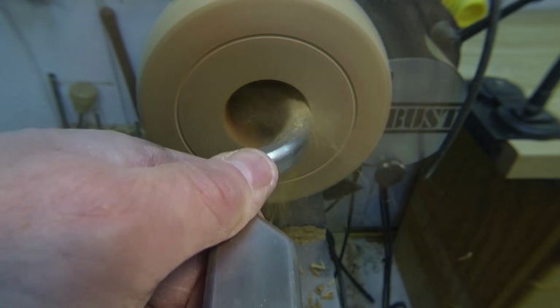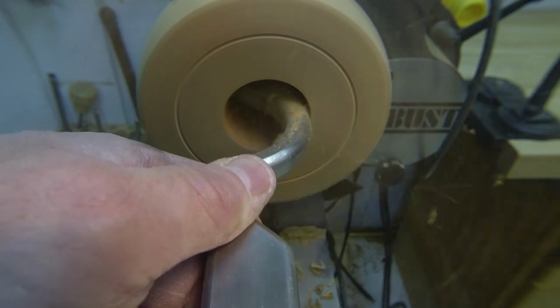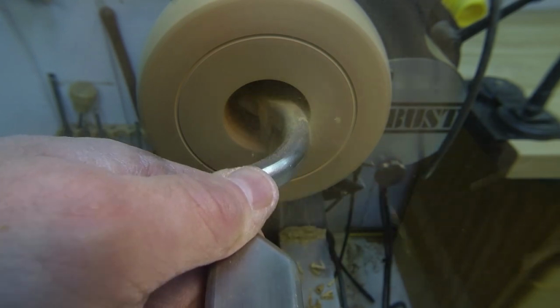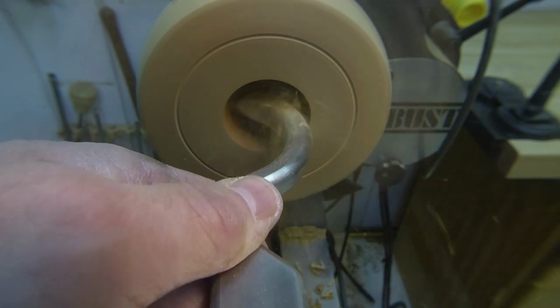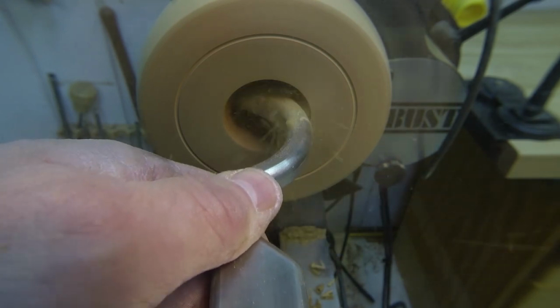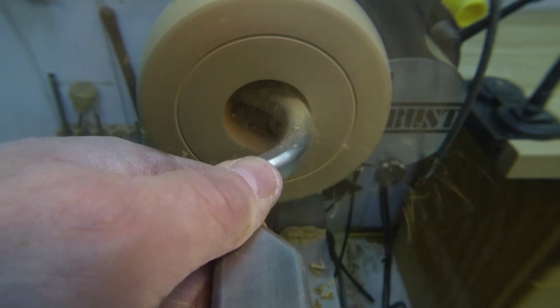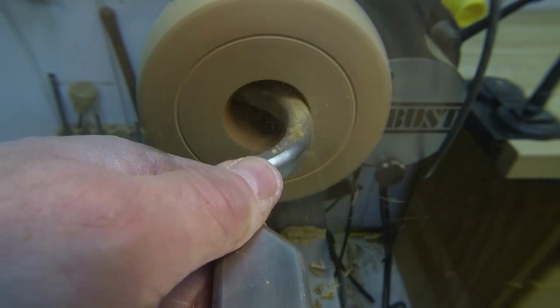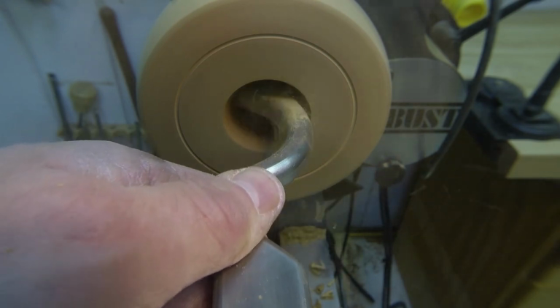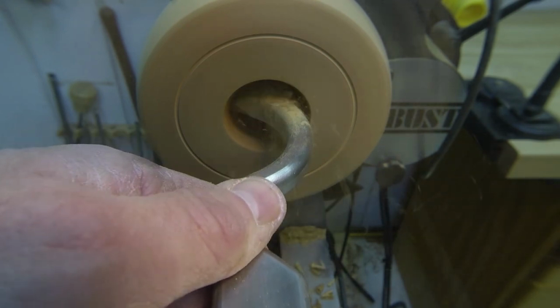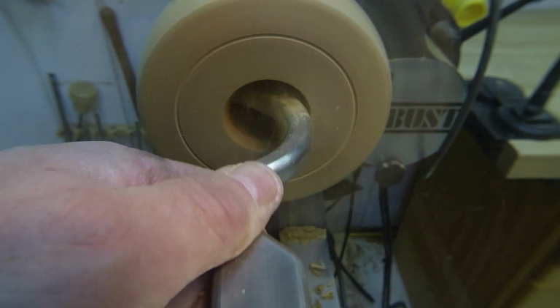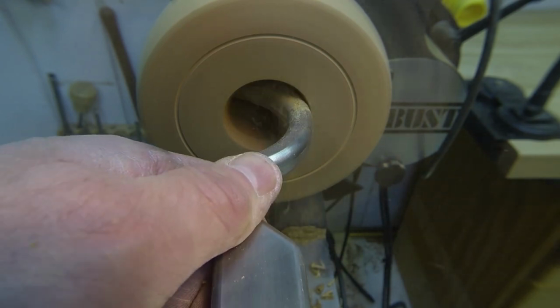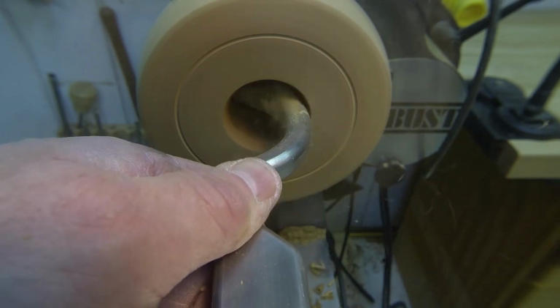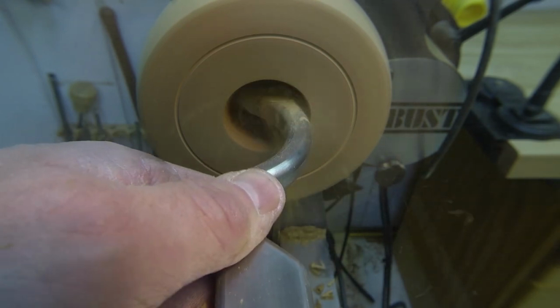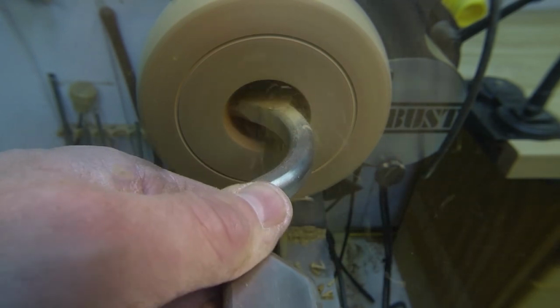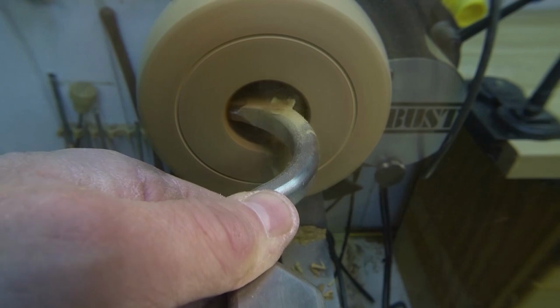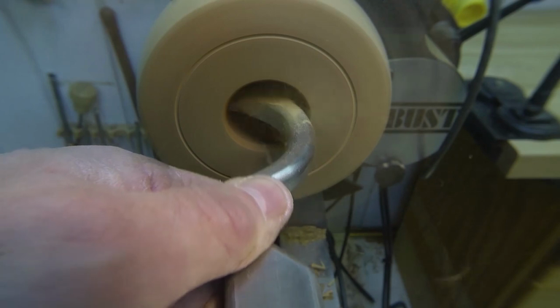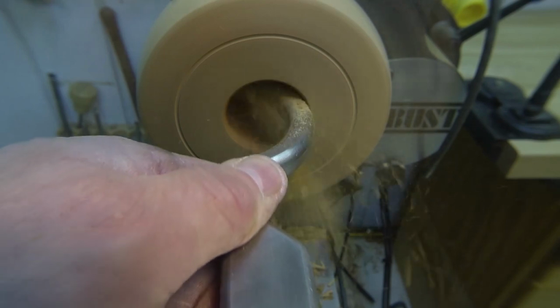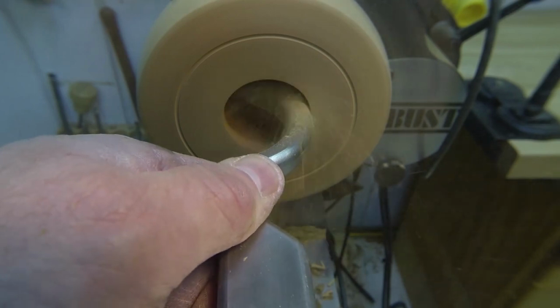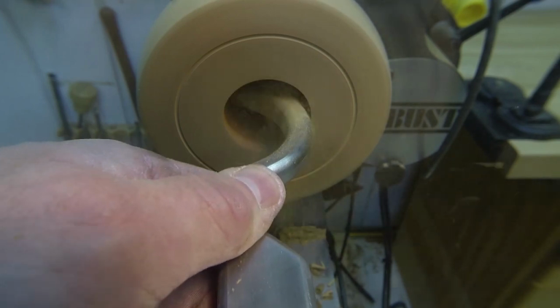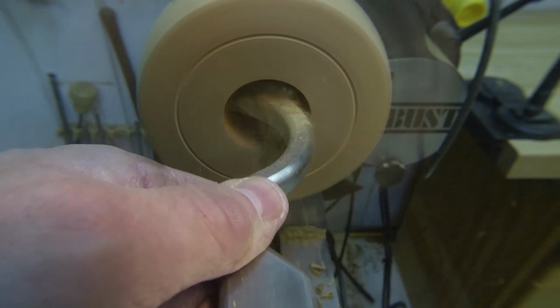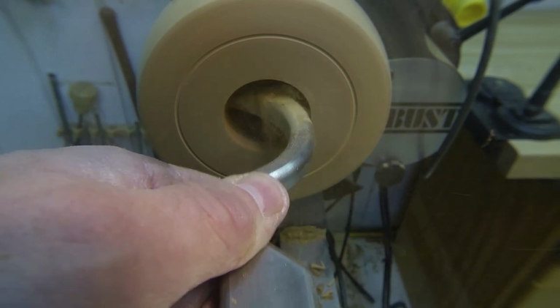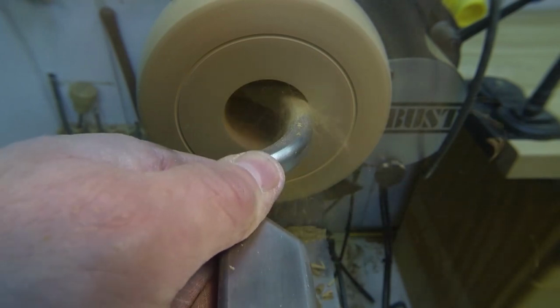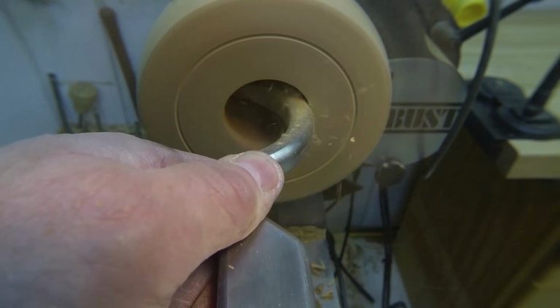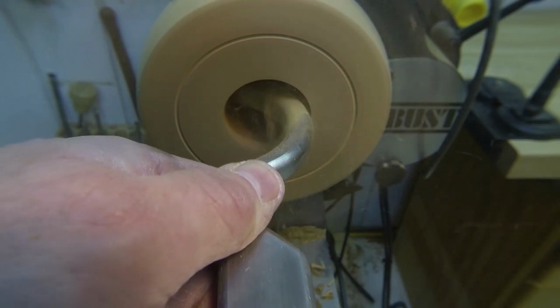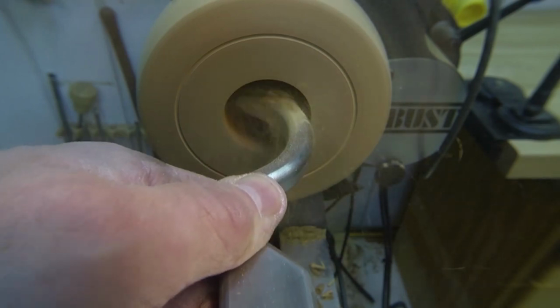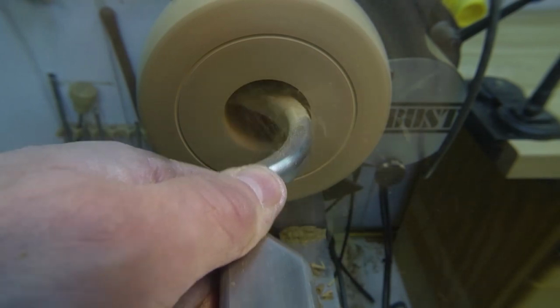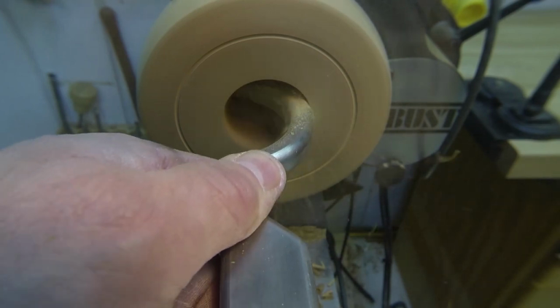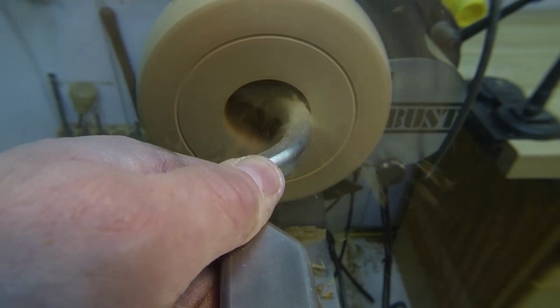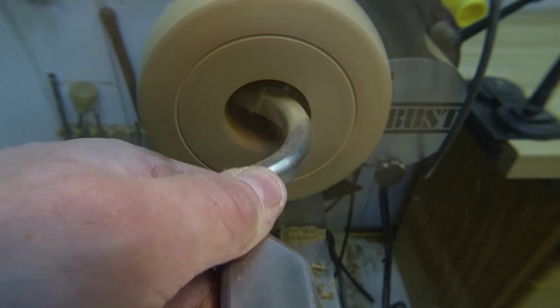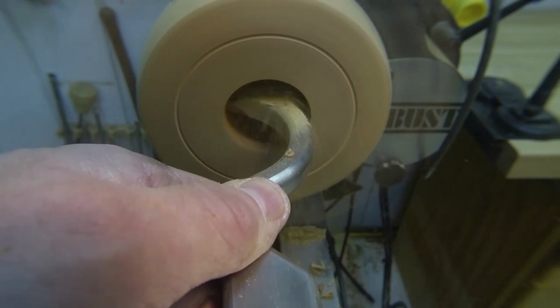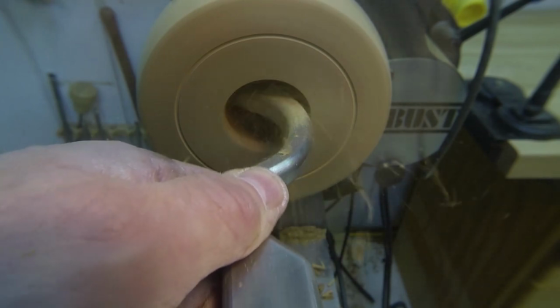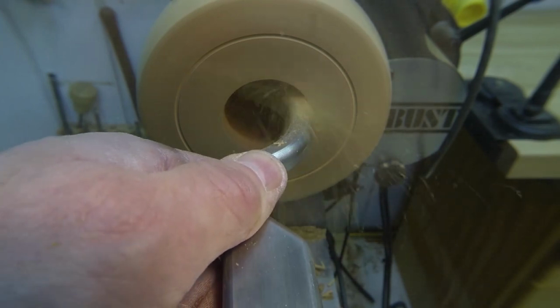This is kind of like watching paint dry, but just keep working this back until you have it hollowed out. Then we'll prepare it for turning the other side.